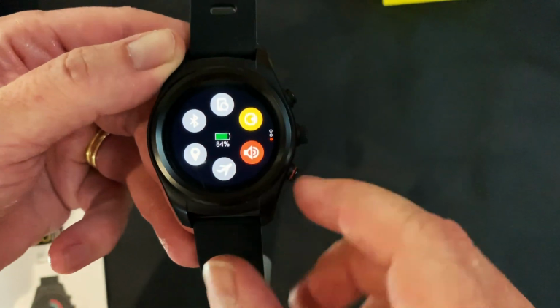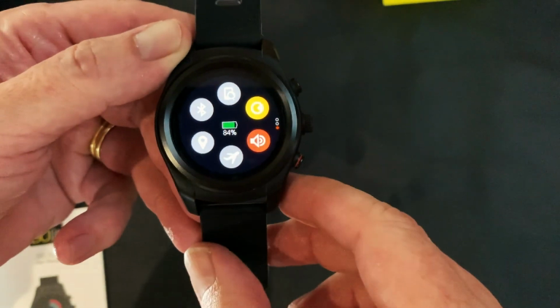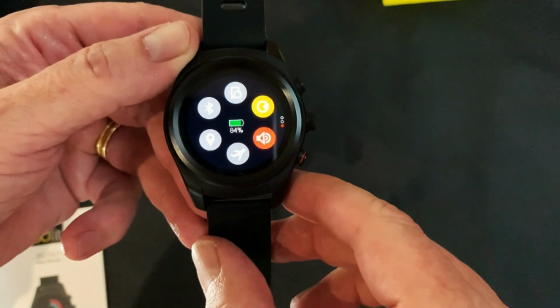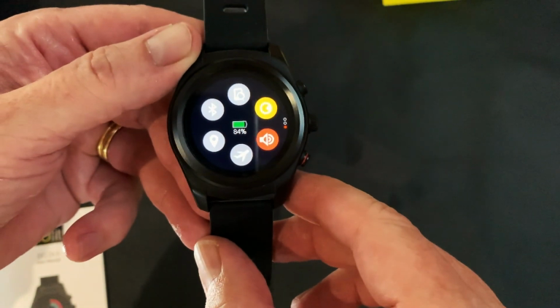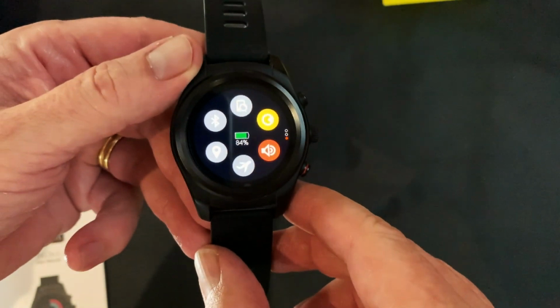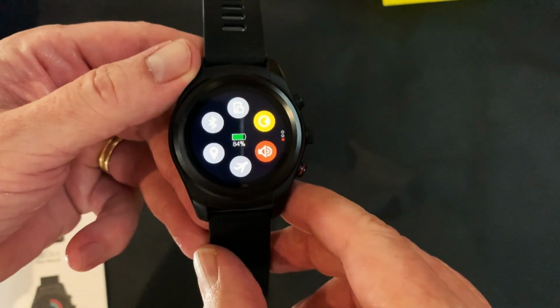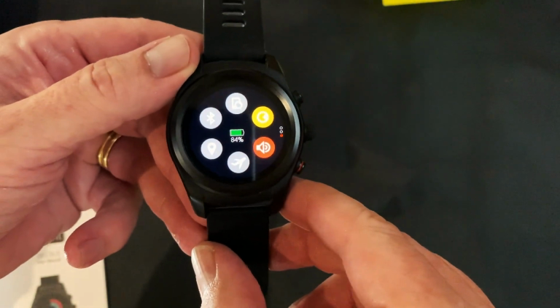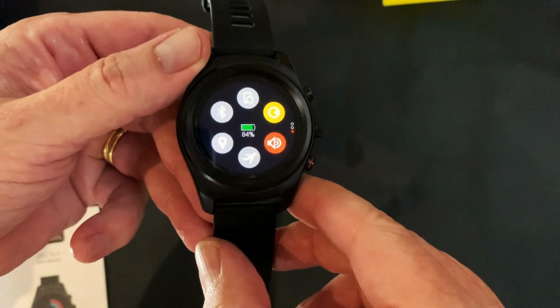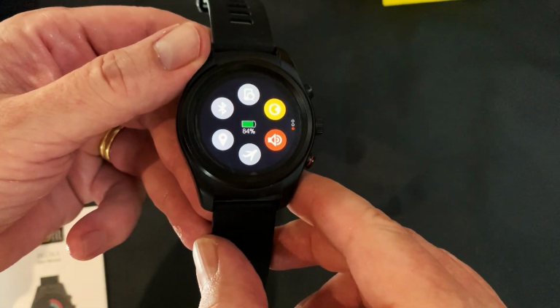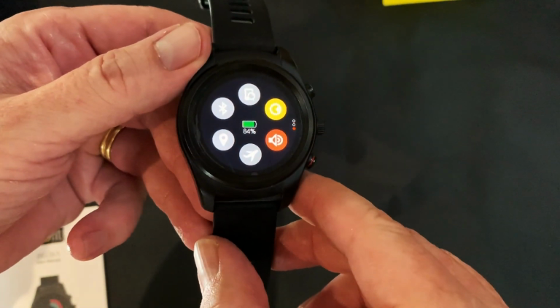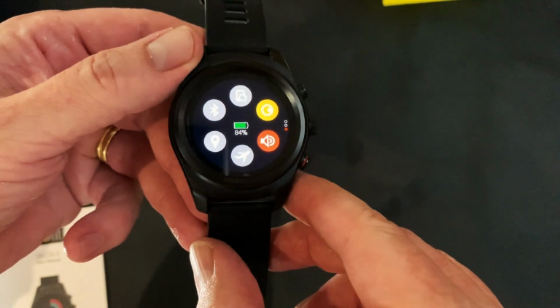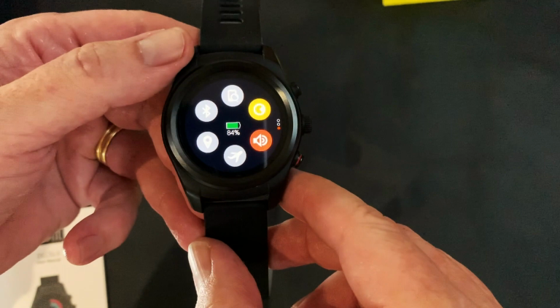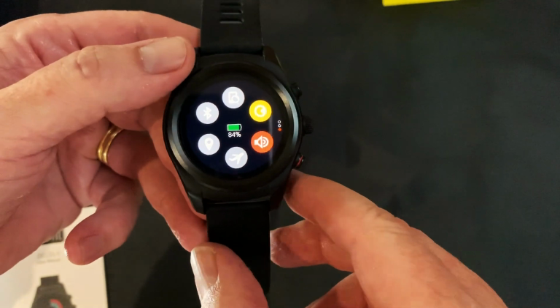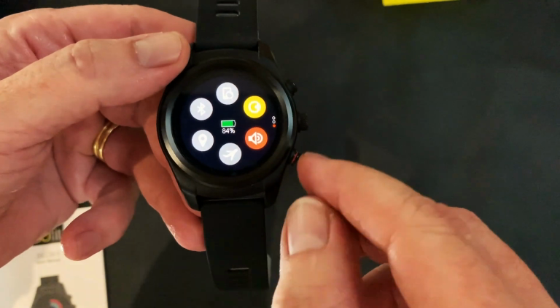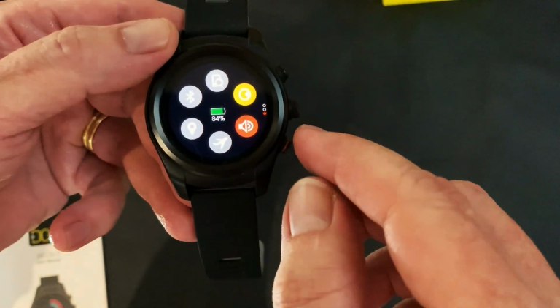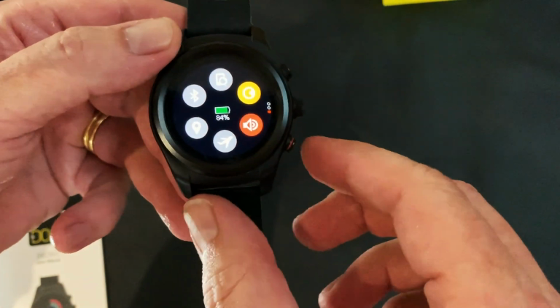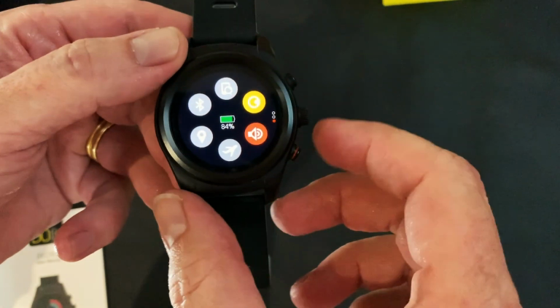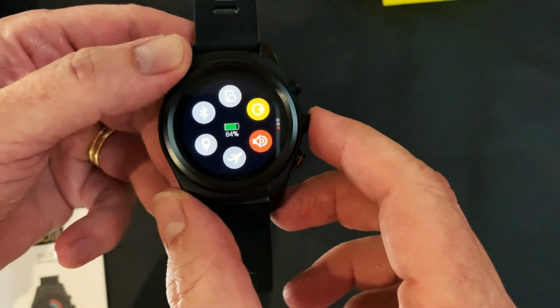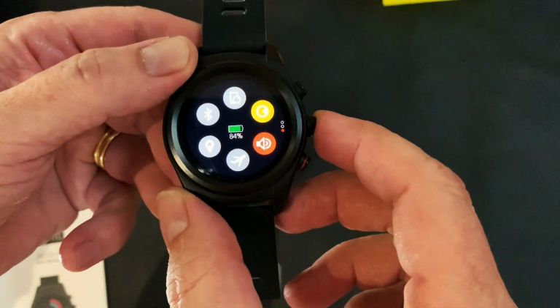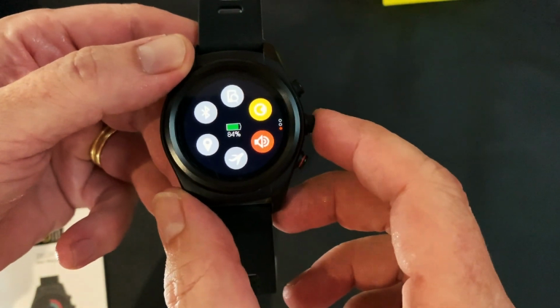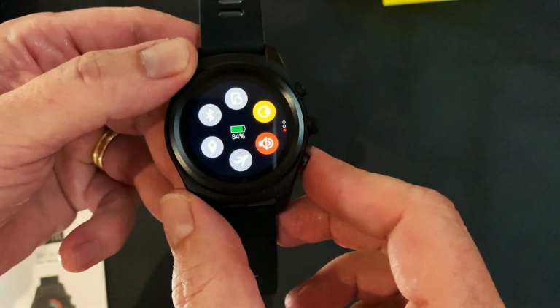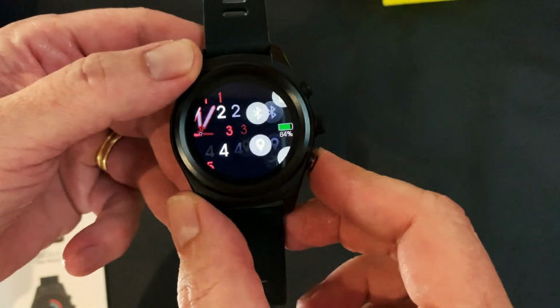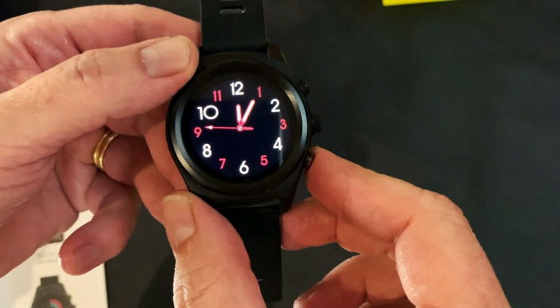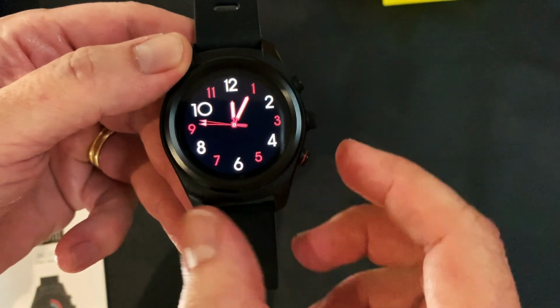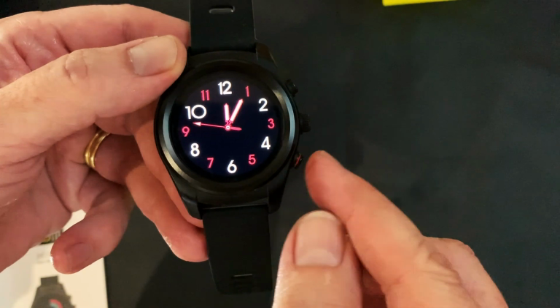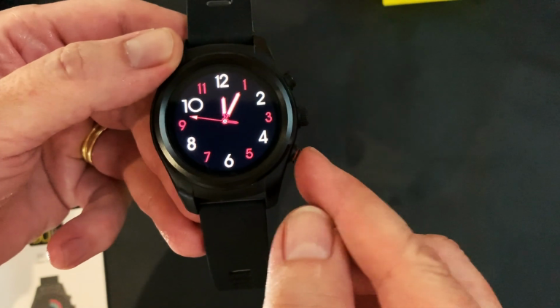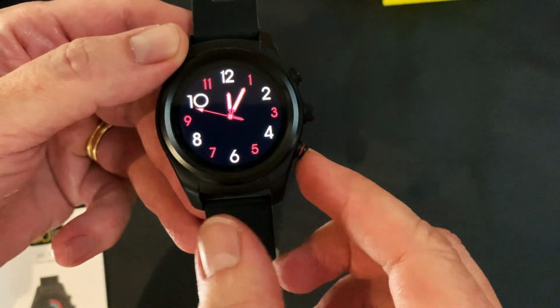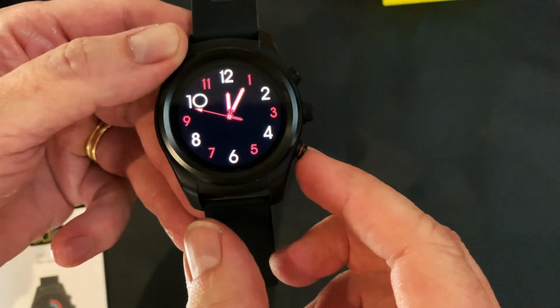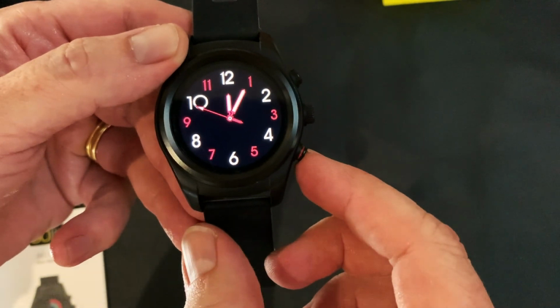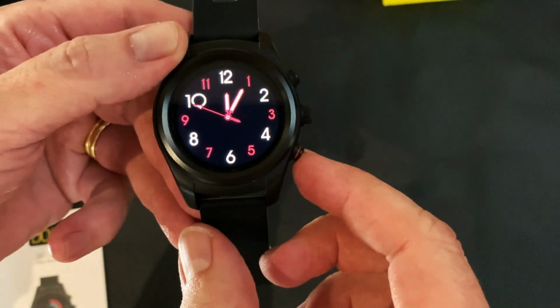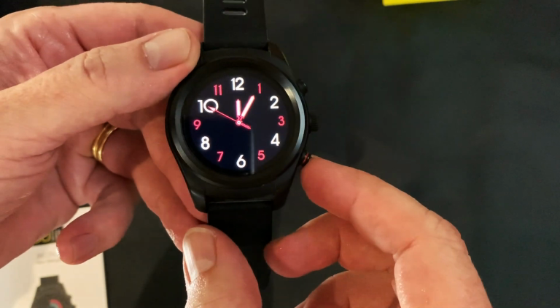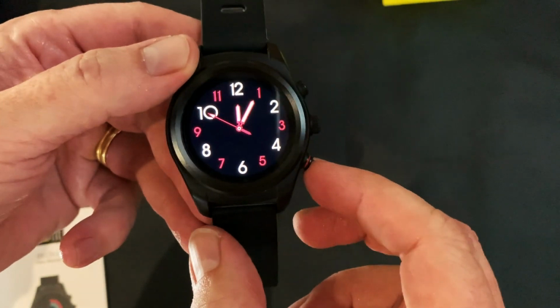You'll see the indicator there showing 84% which is the battery life. To return to your main menu you can push the bottom button and it'll go straight to your main clock face.